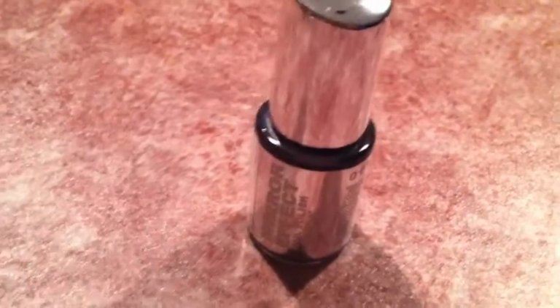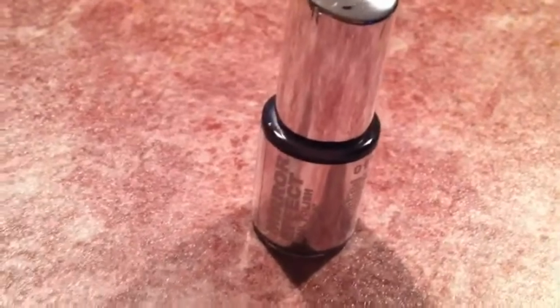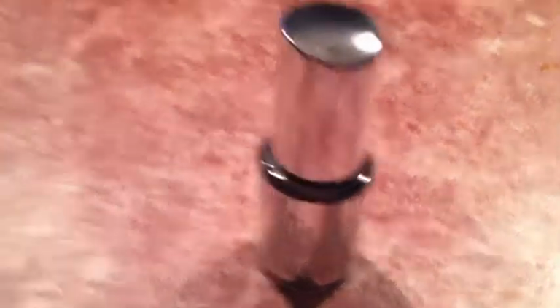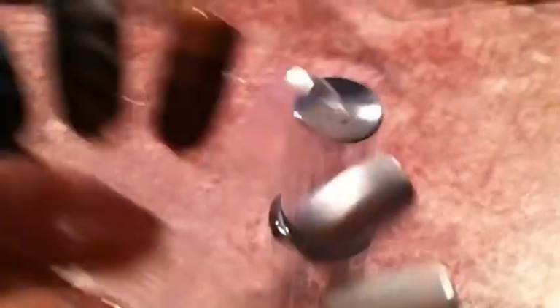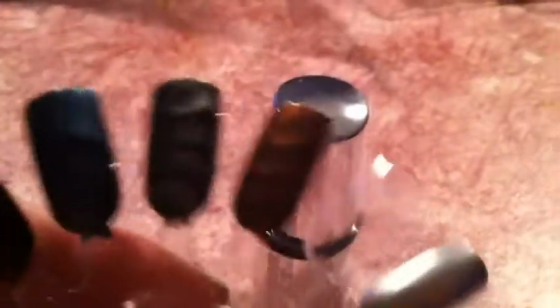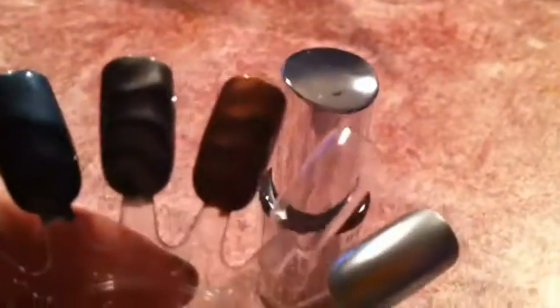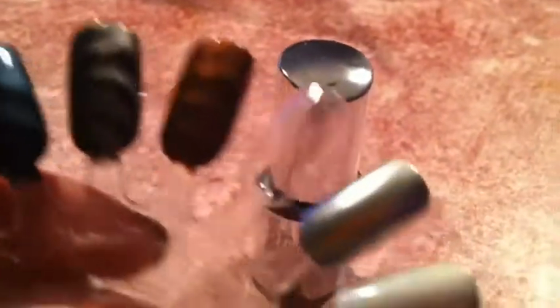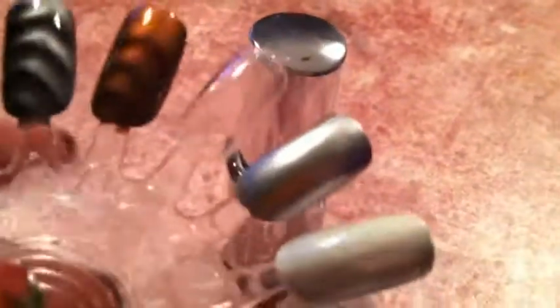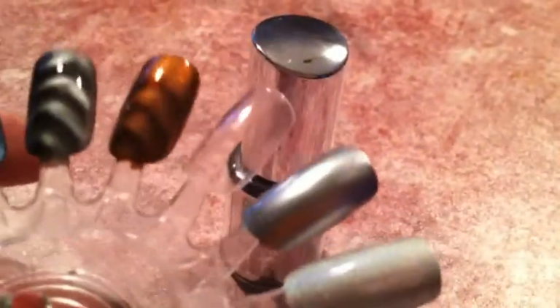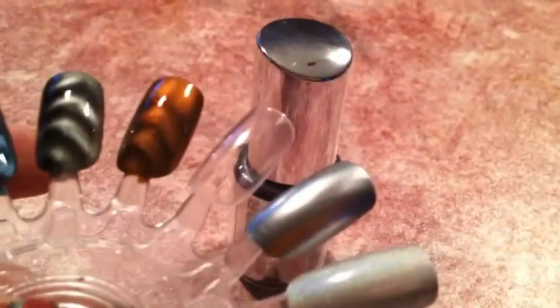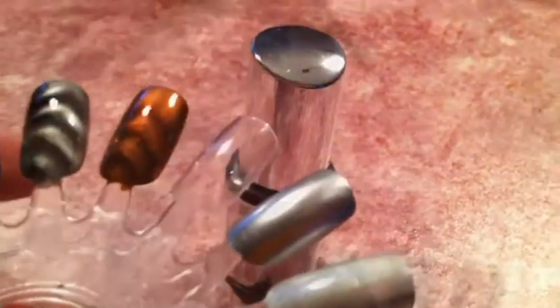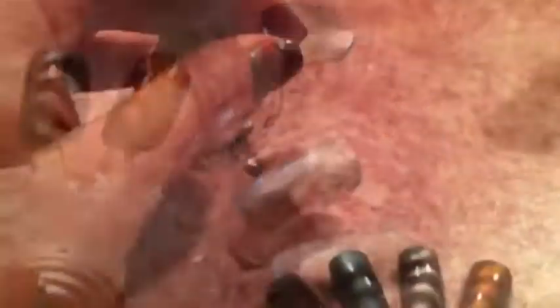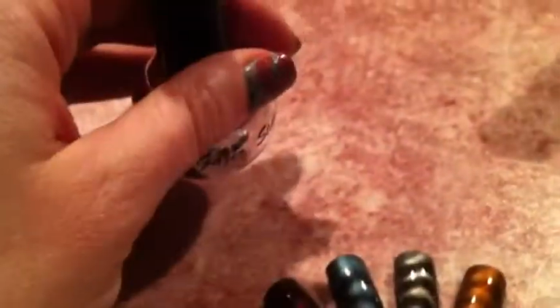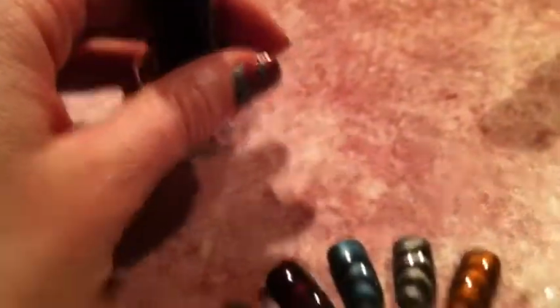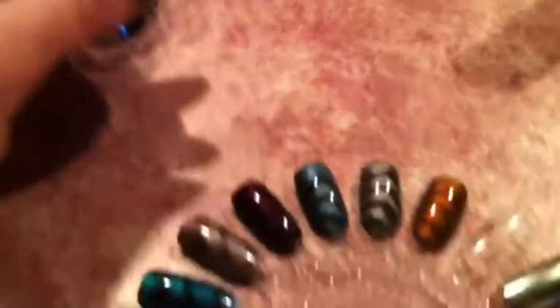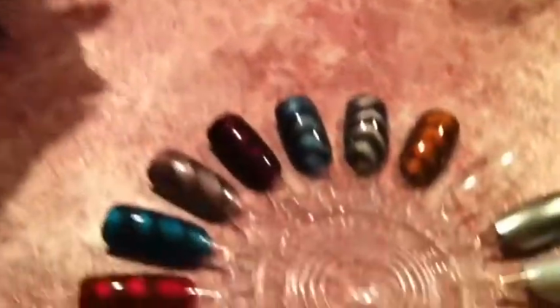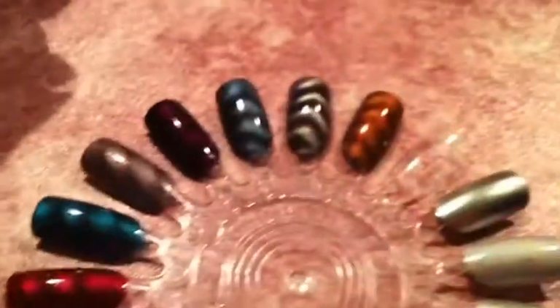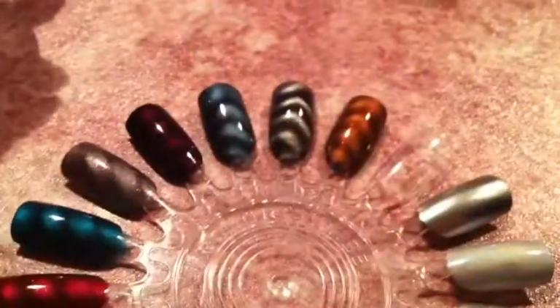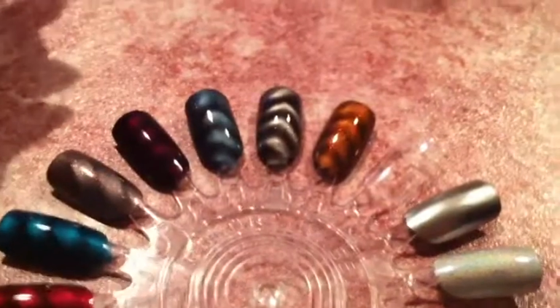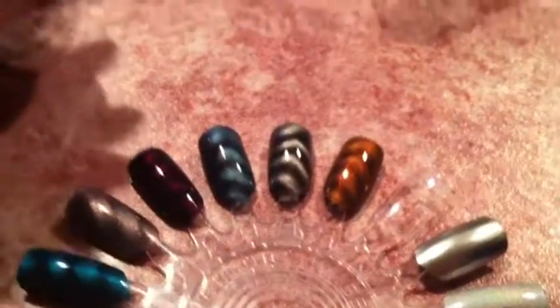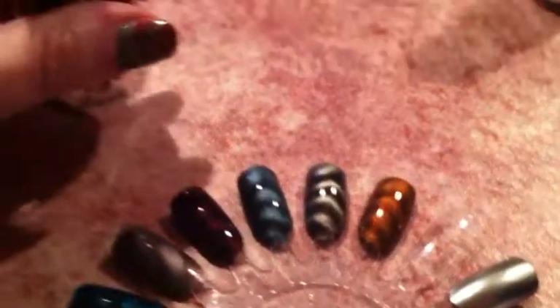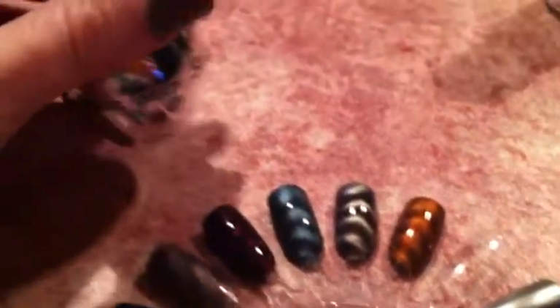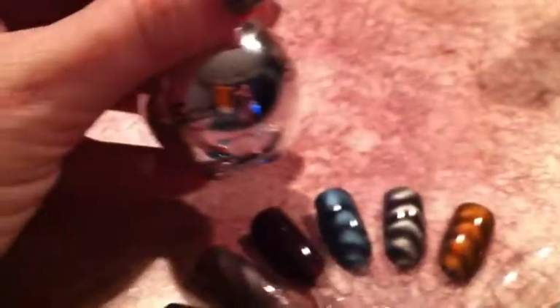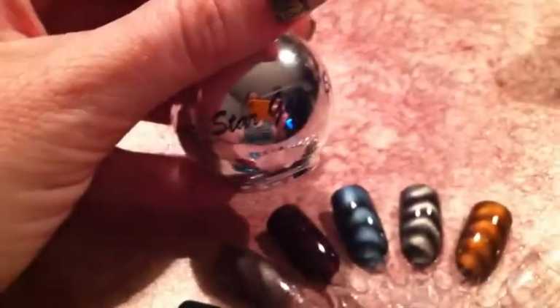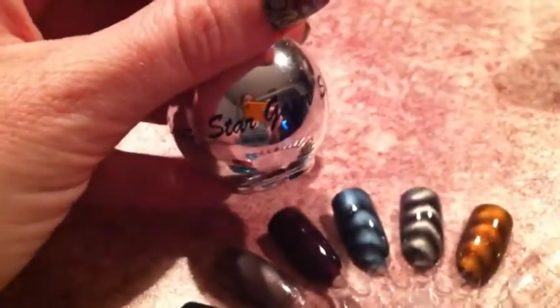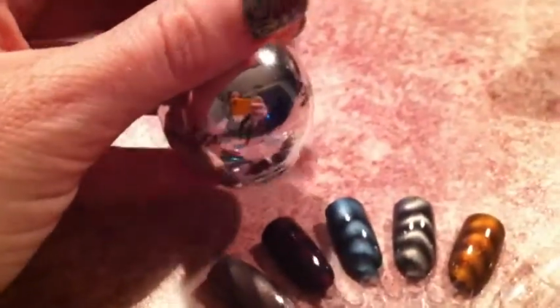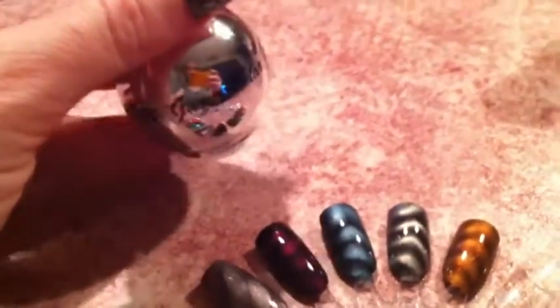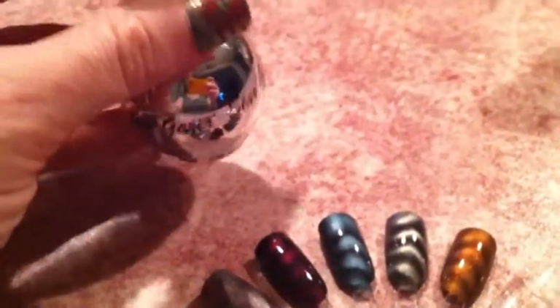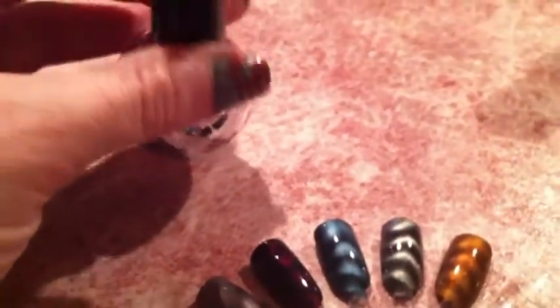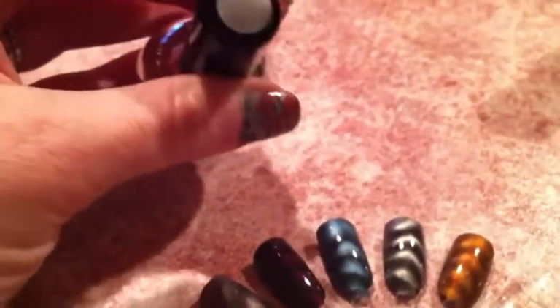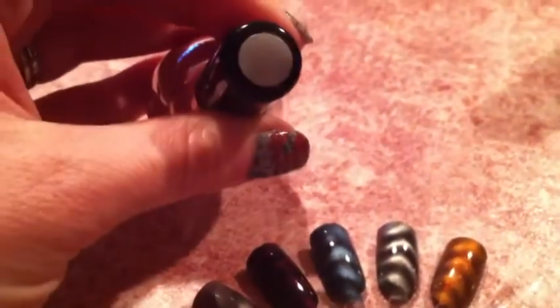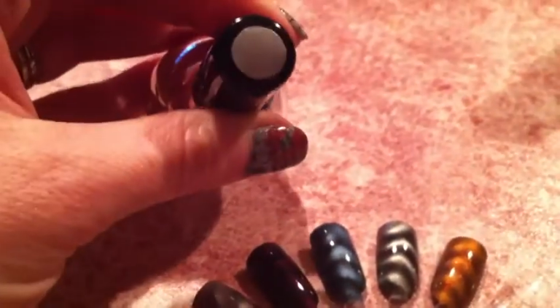So here's the swatch. After I swatched it, I realized it was really close to this Stargazer polish that I bought online.